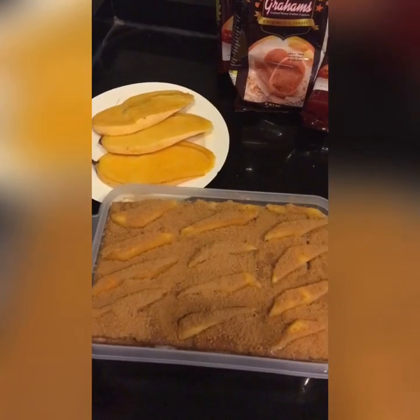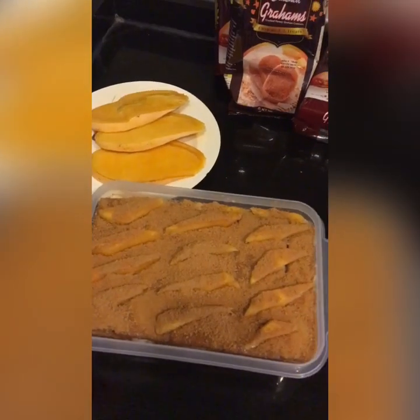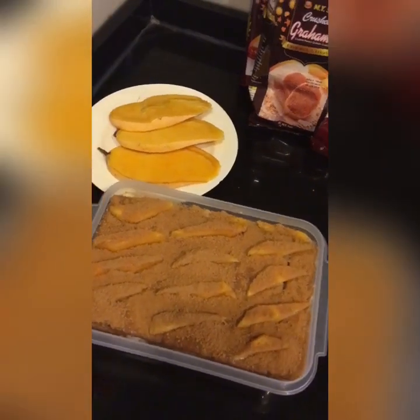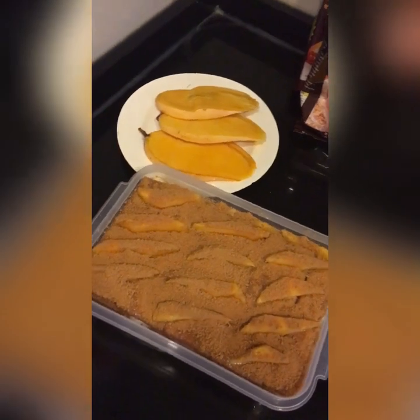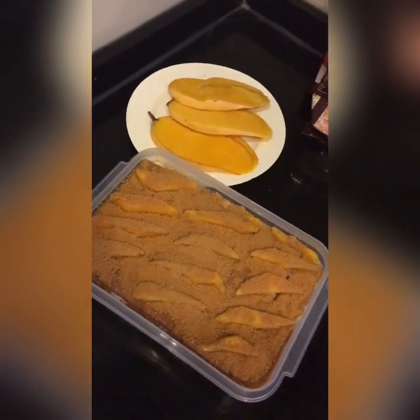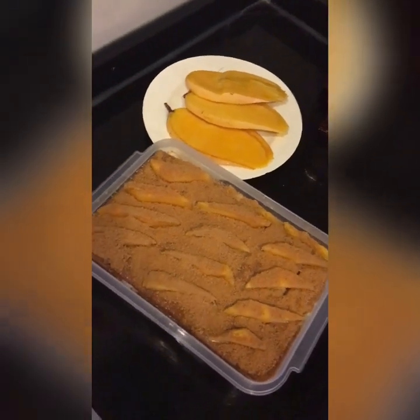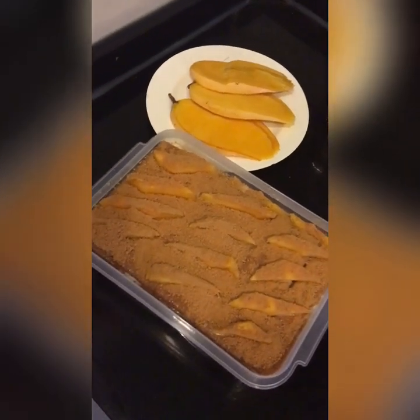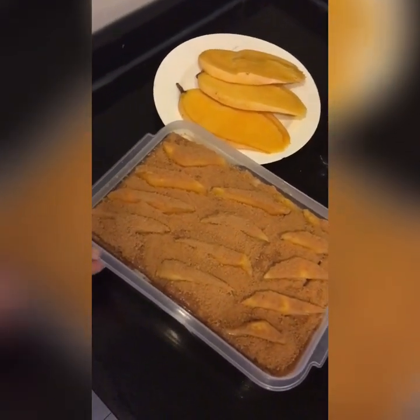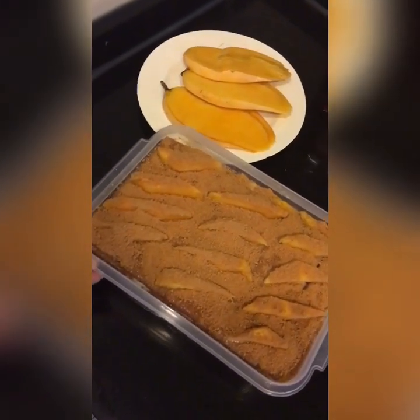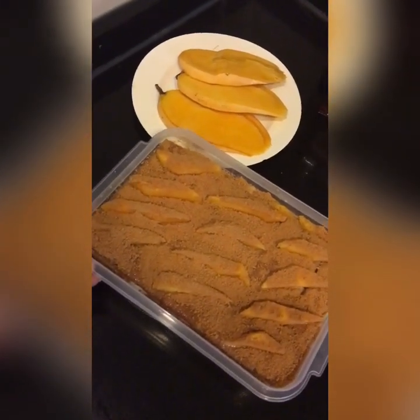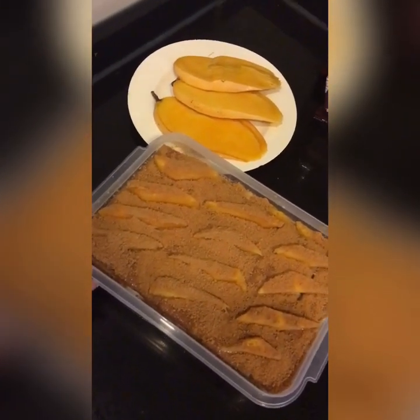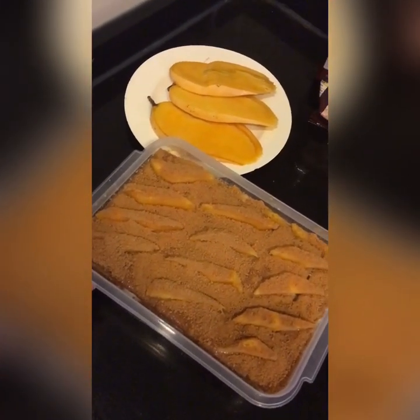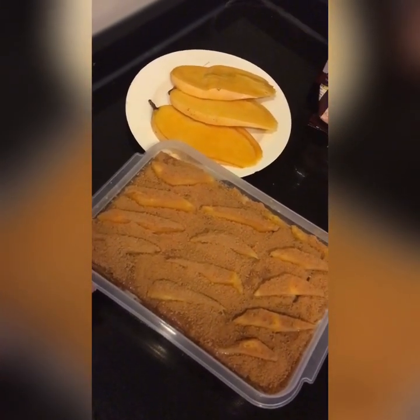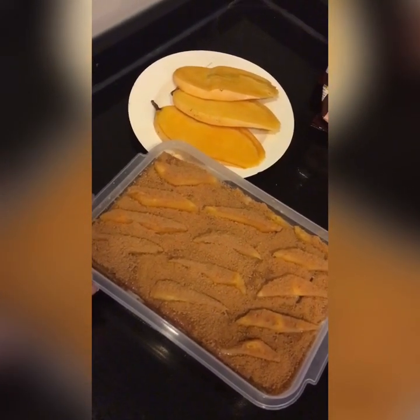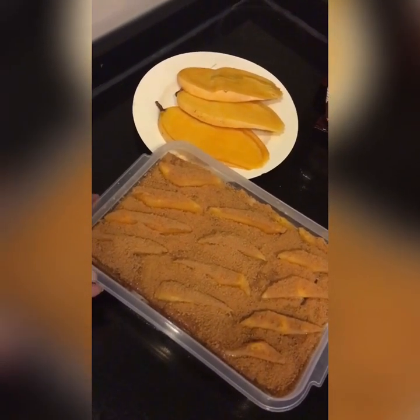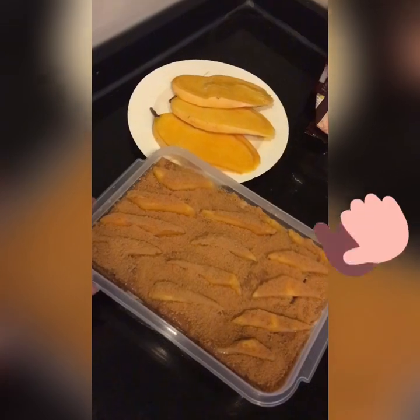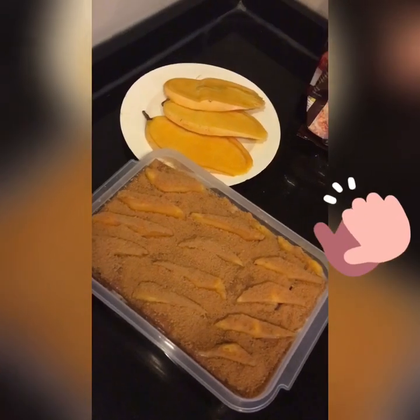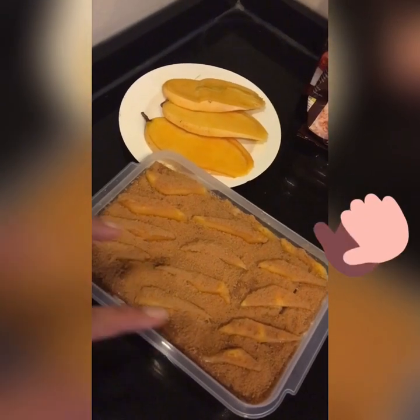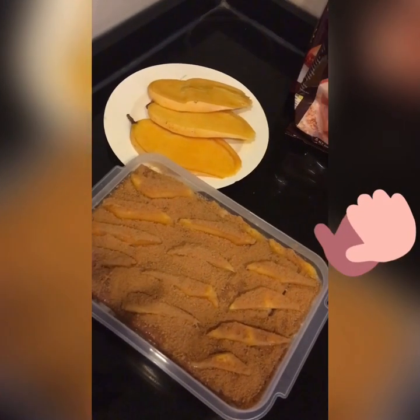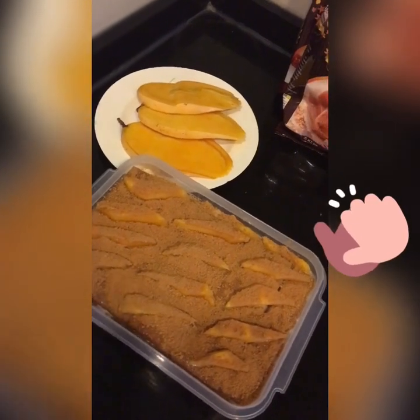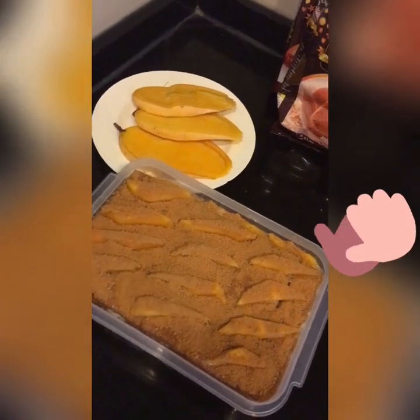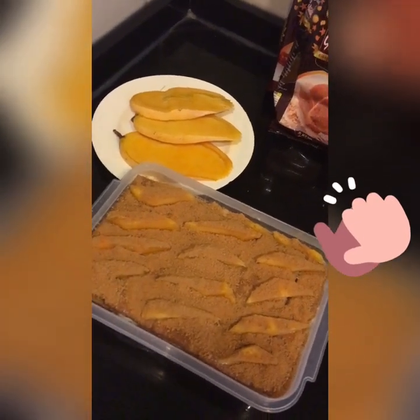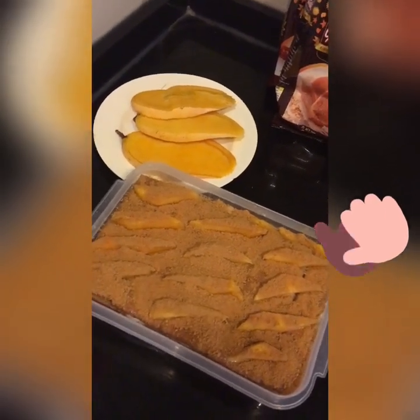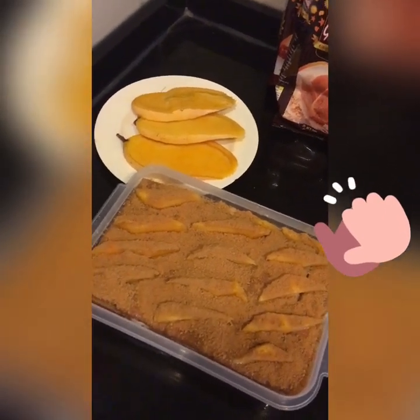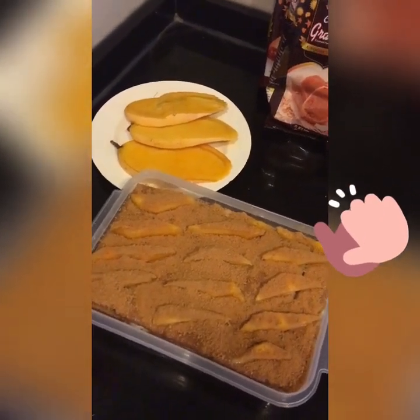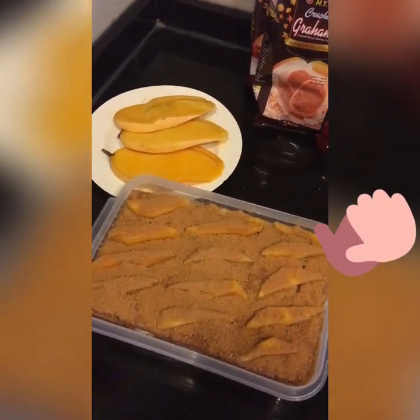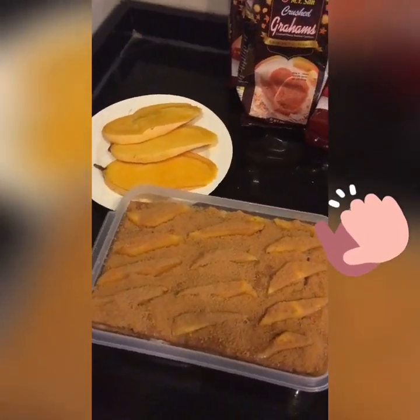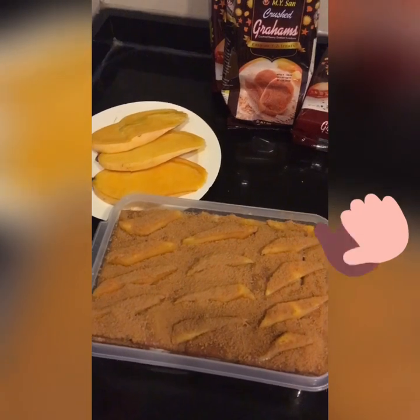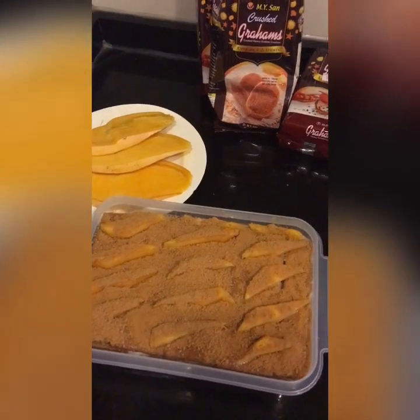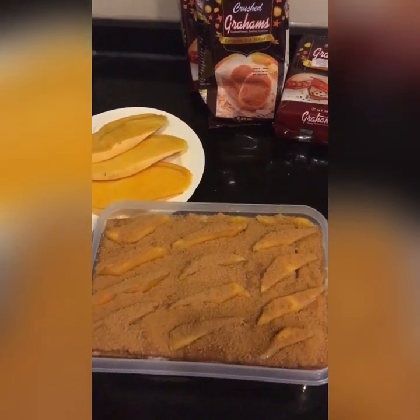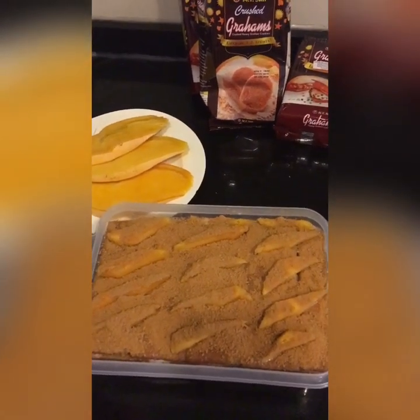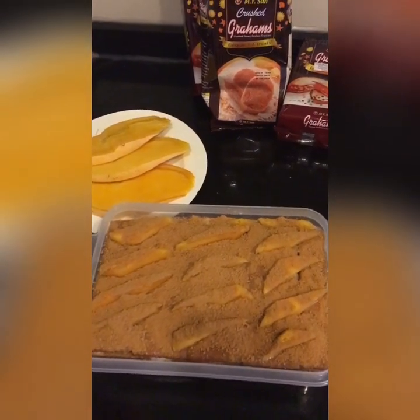So guys, ito na yung finished product natin. Ang gagawin na lang natin ay i-chill natin siya for 1-2 hours and then pwede na siyang kainin. So dito na magtatapos ang aking video. Enjoy guys!